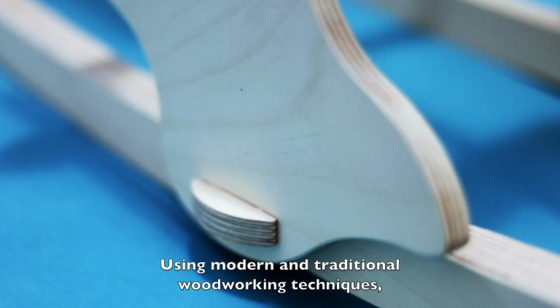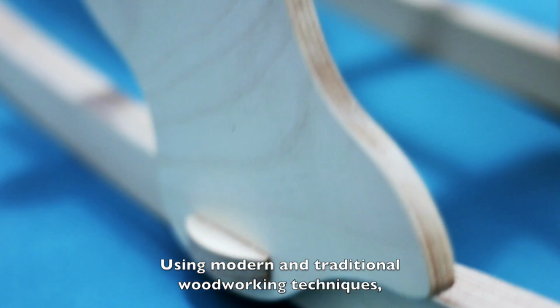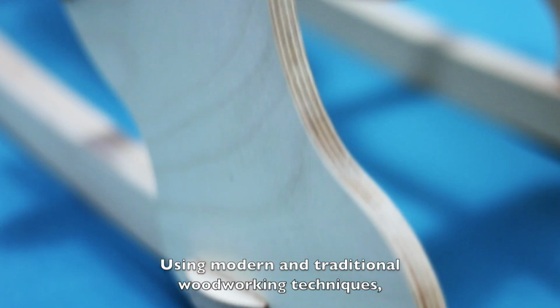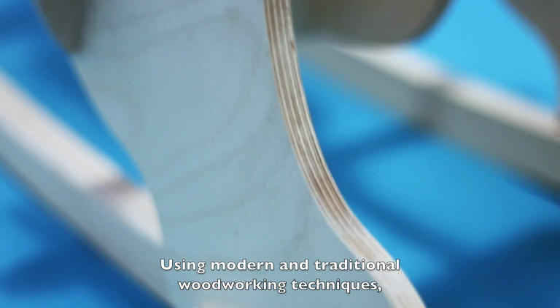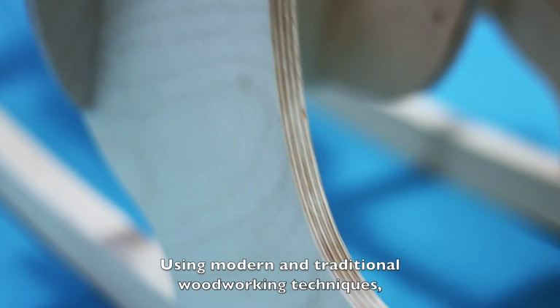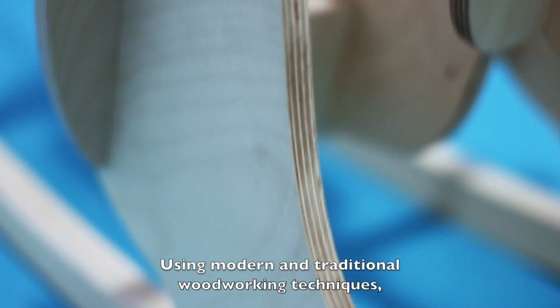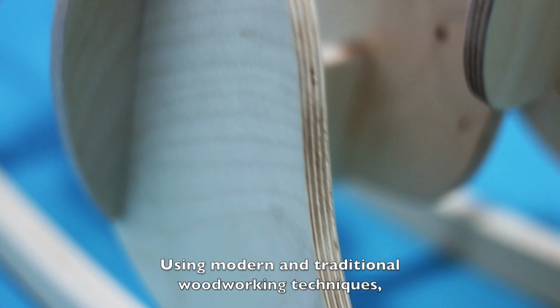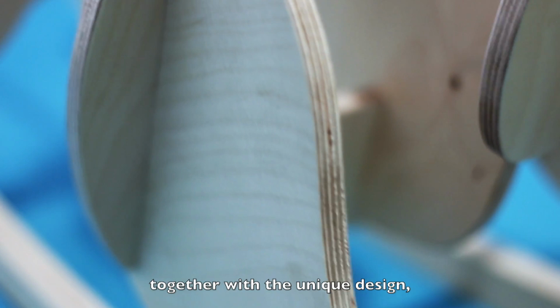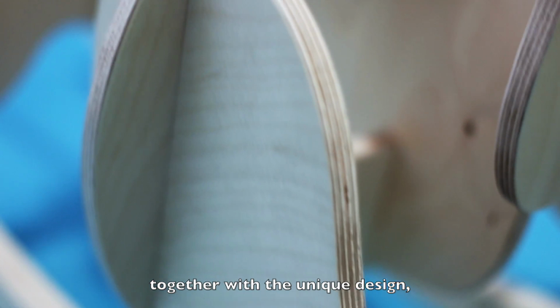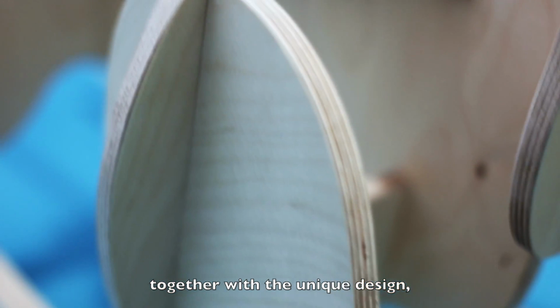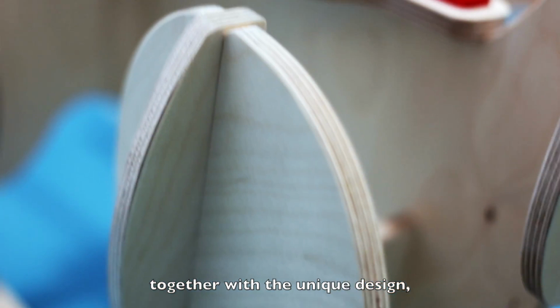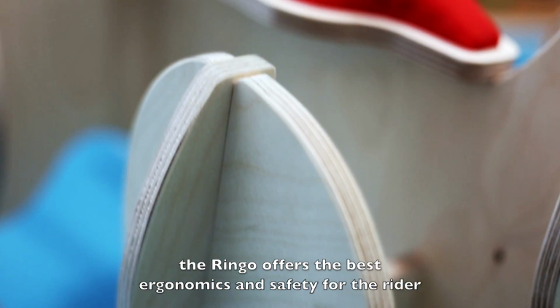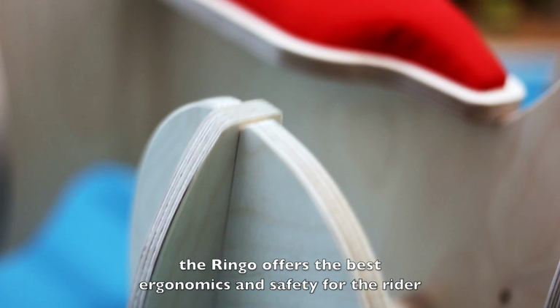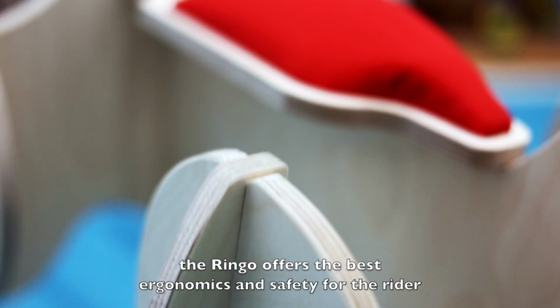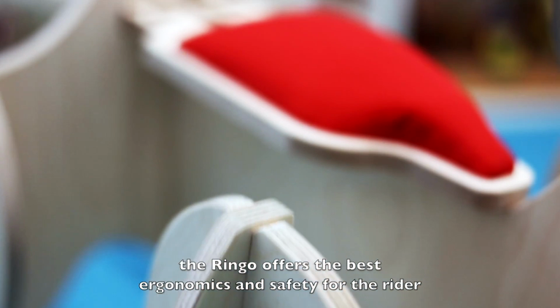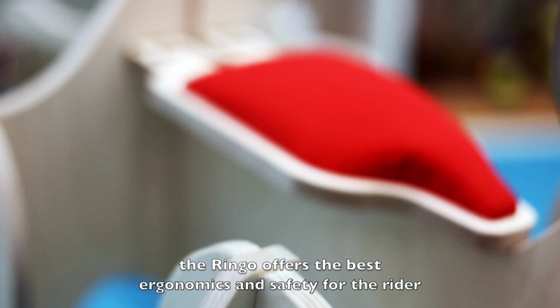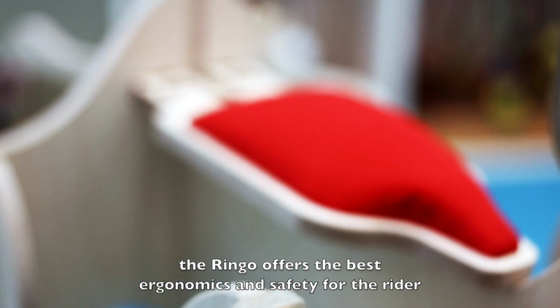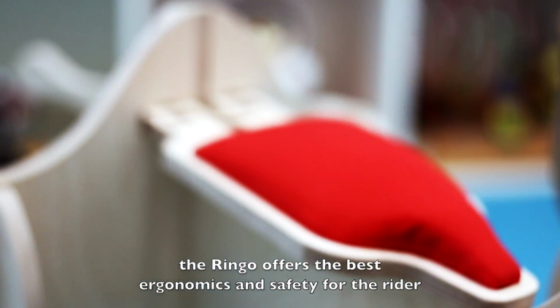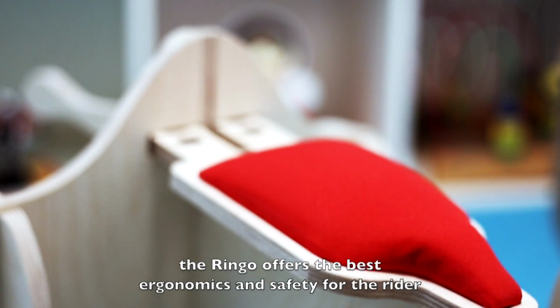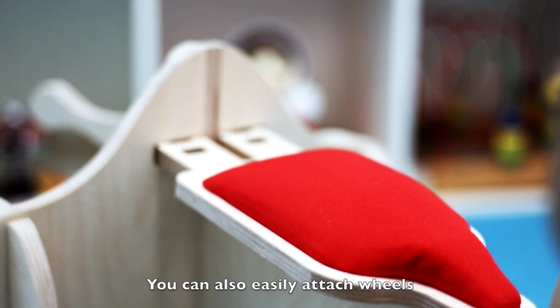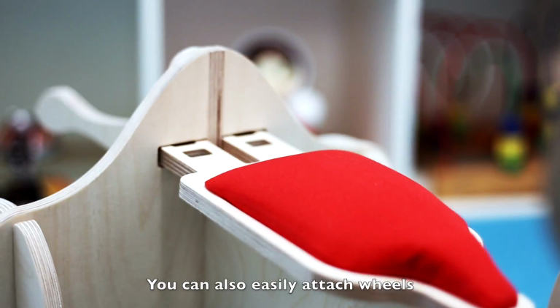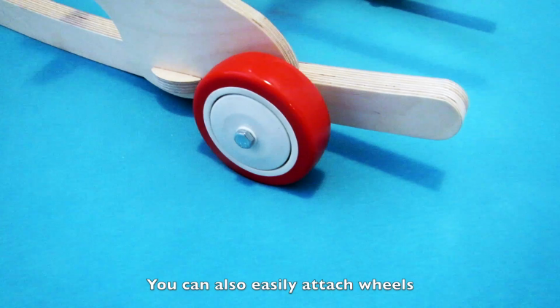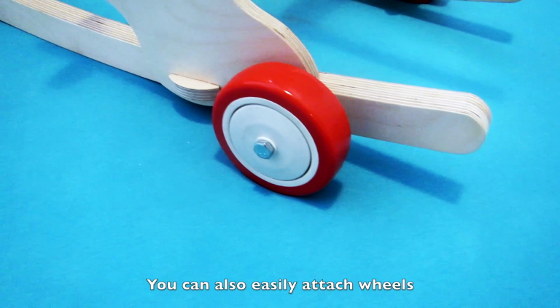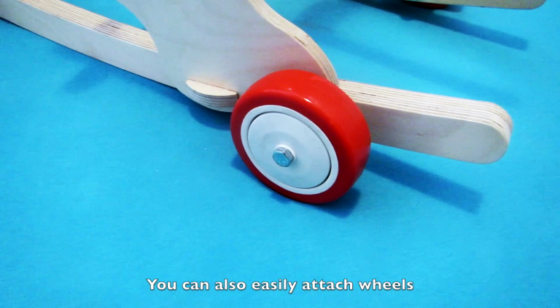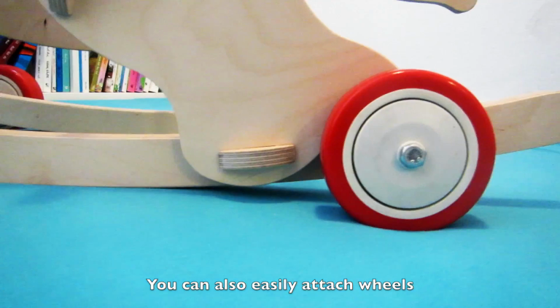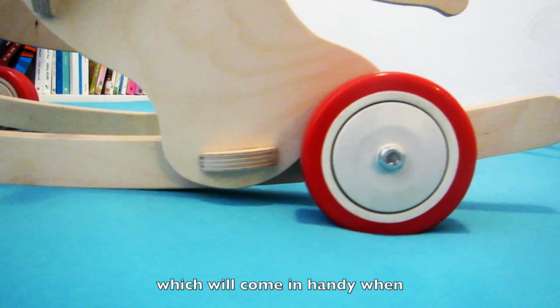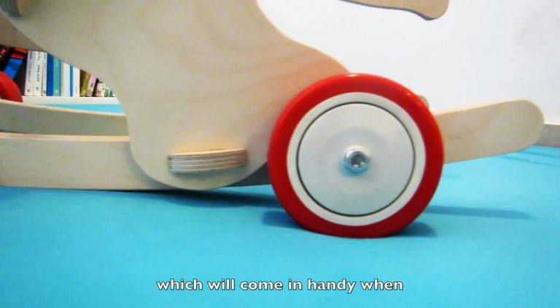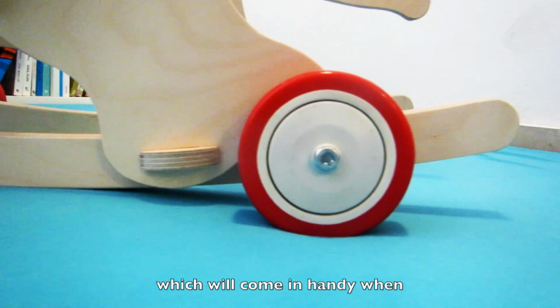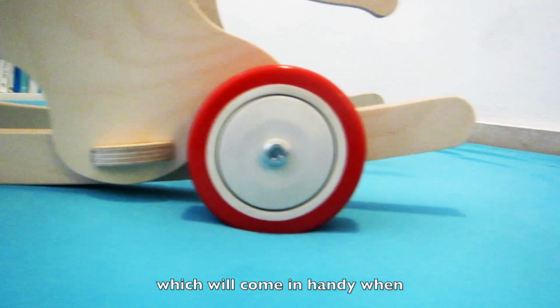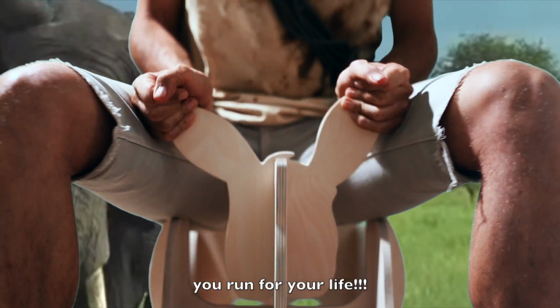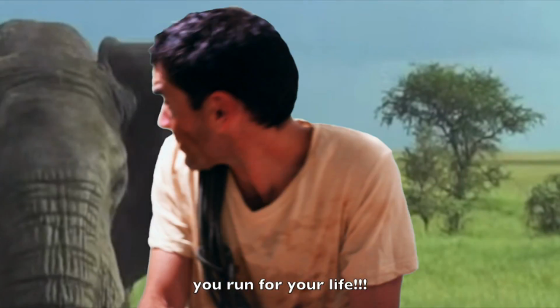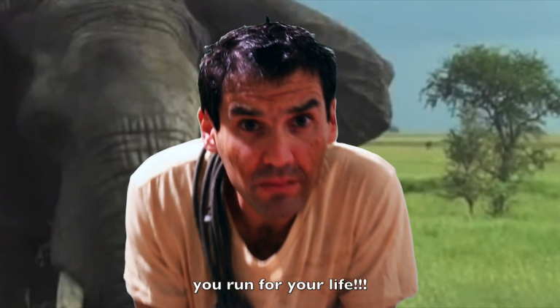Using modern and traditional woodworking techniques, together with a unique design, the Ringo offers the best ergonomics and safety for the rider. You can also easily attach wheels, which will come in handy when you run for your life.